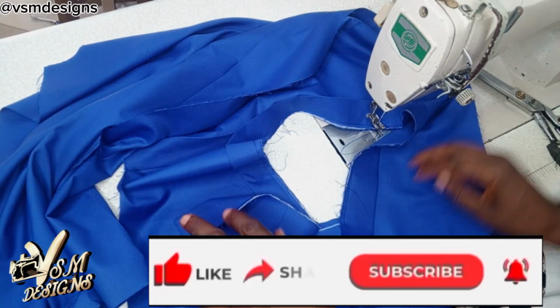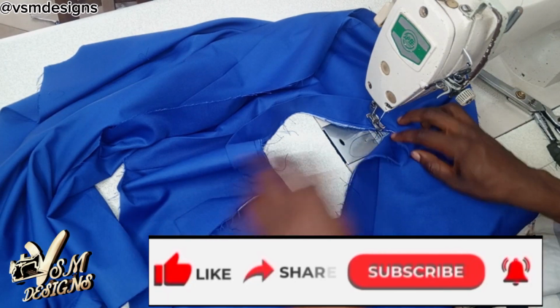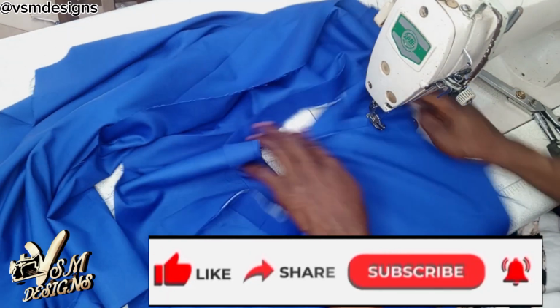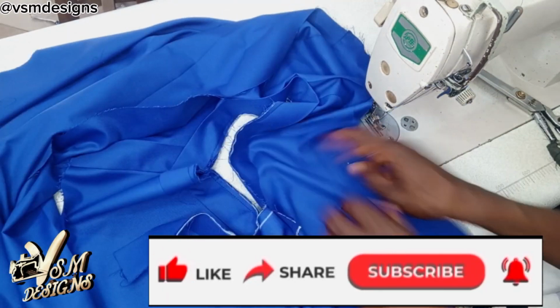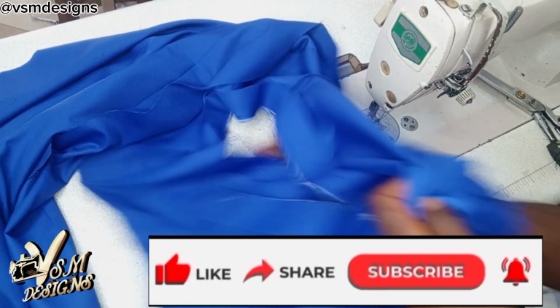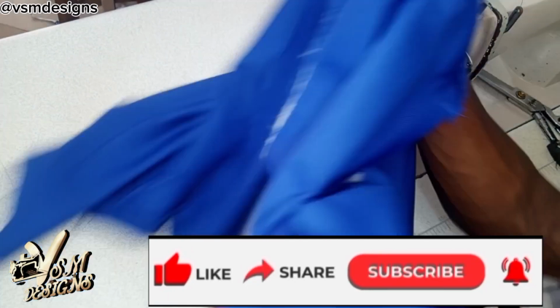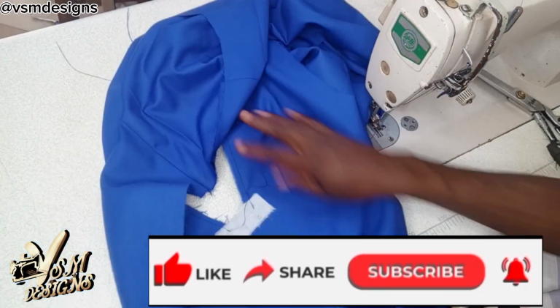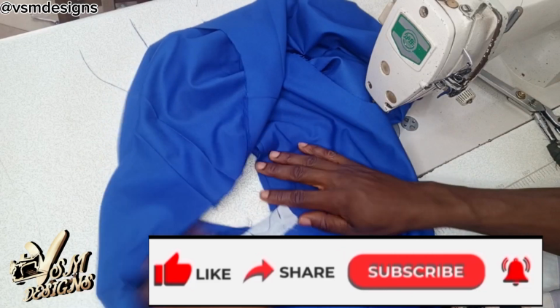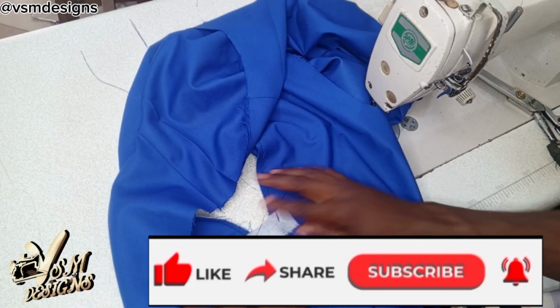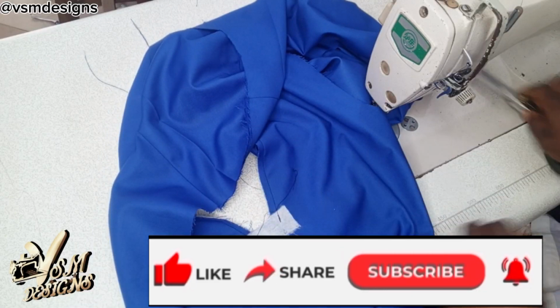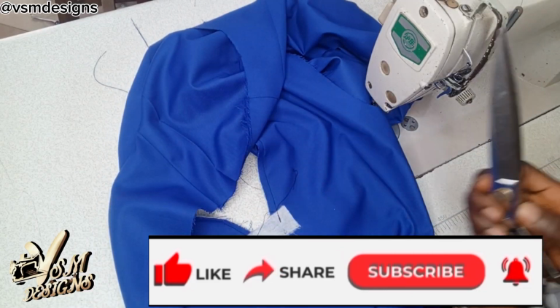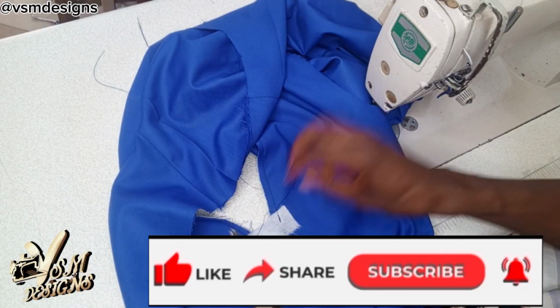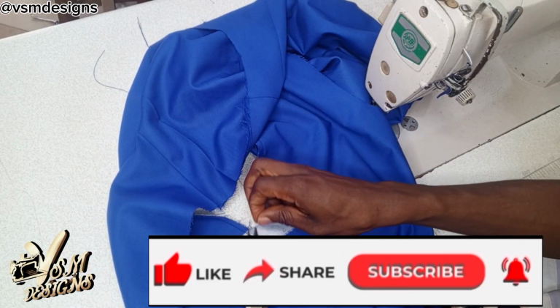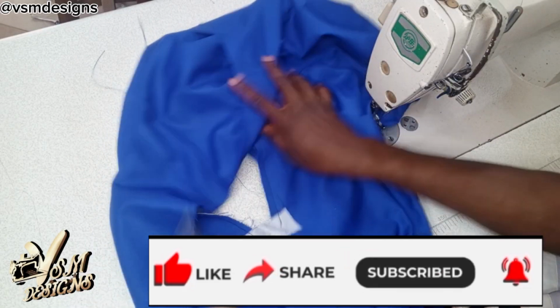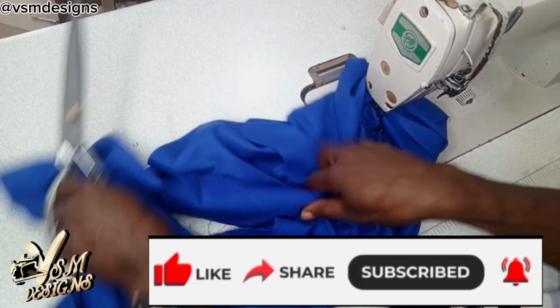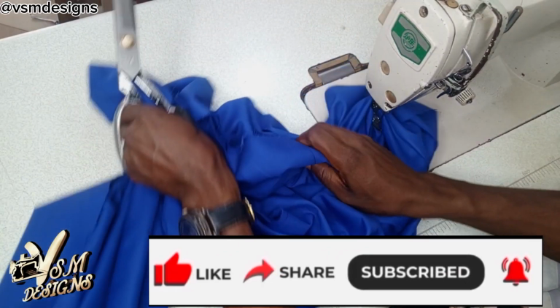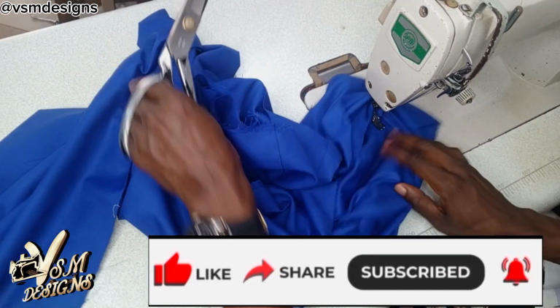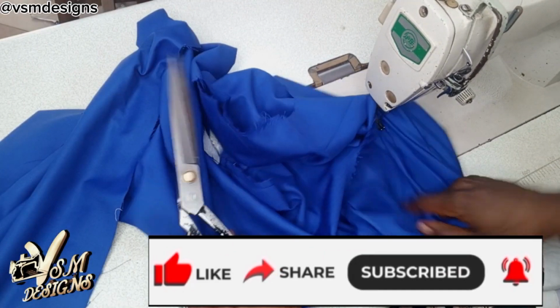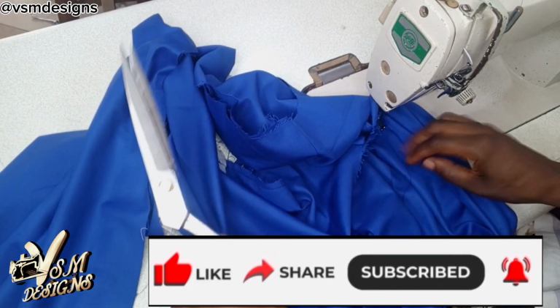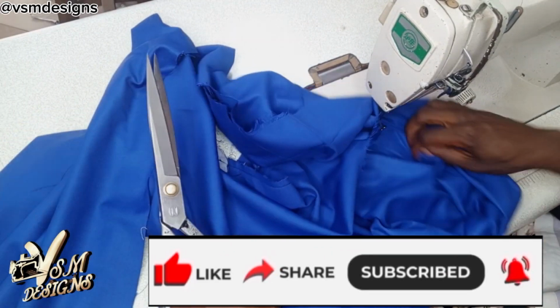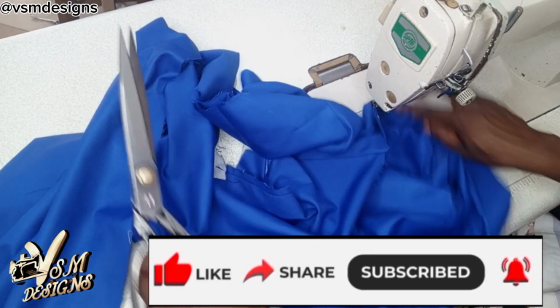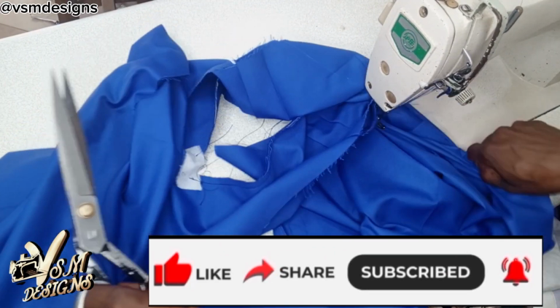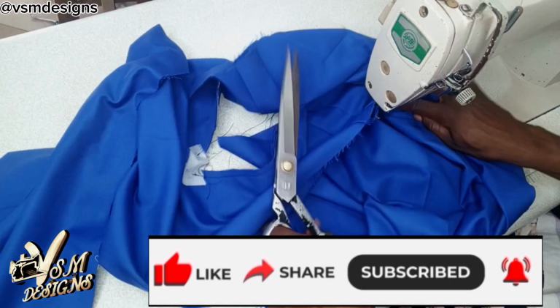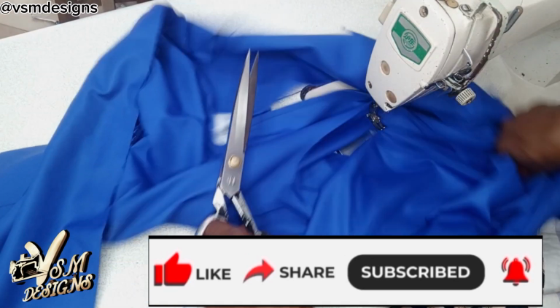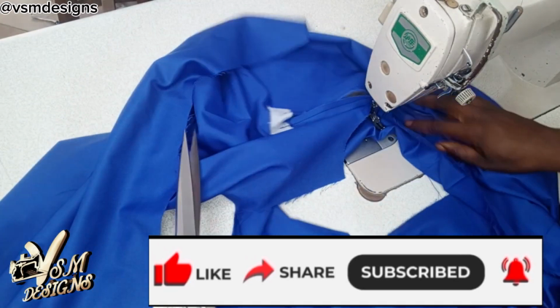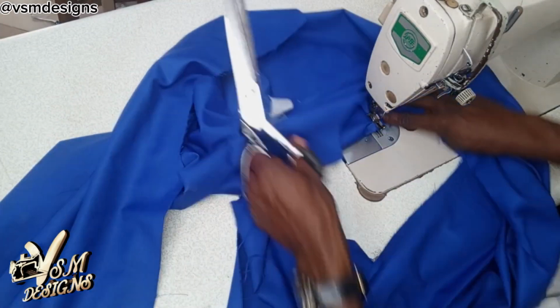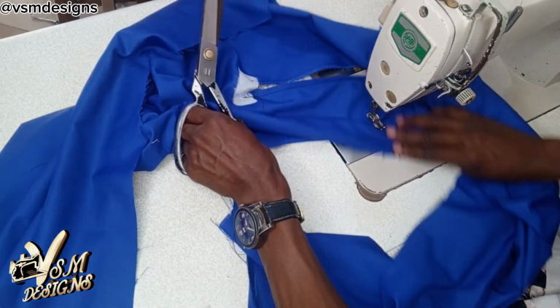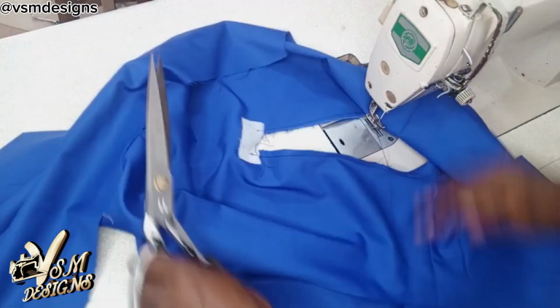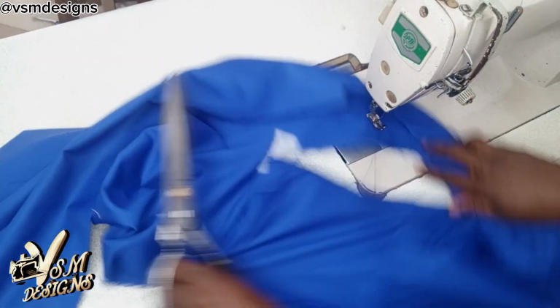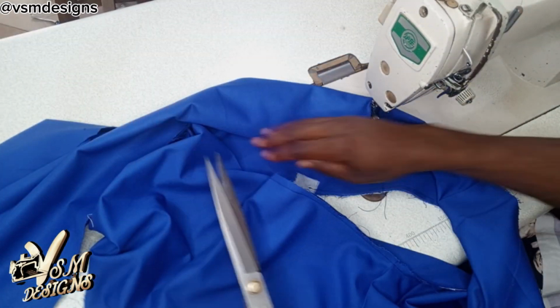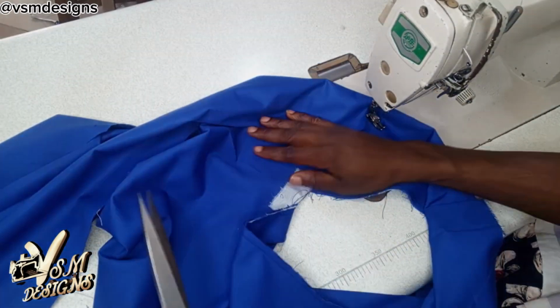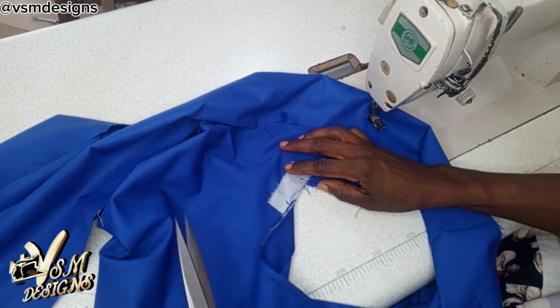Please kindly give this video a thumbs up, and if you consider it worth sharing, please do. Don't forget to subscribe to my channel and turn on the notification bell as well.